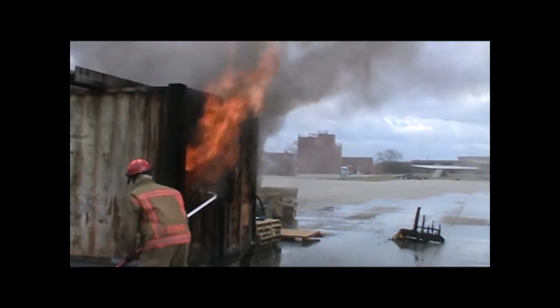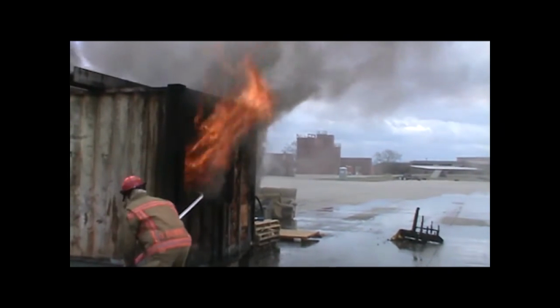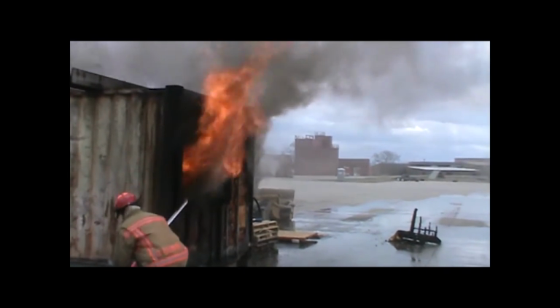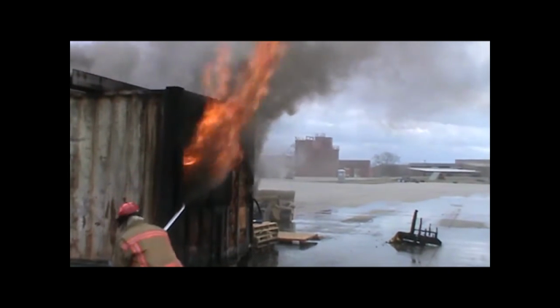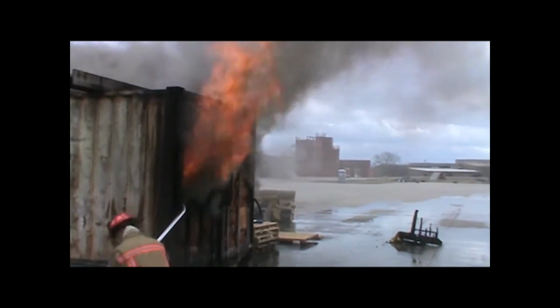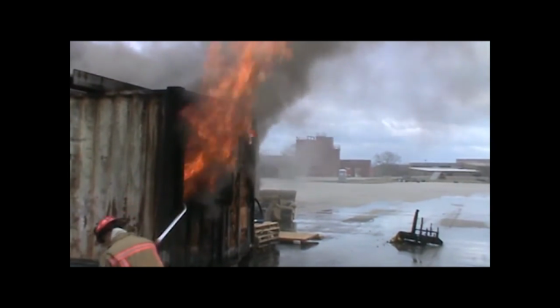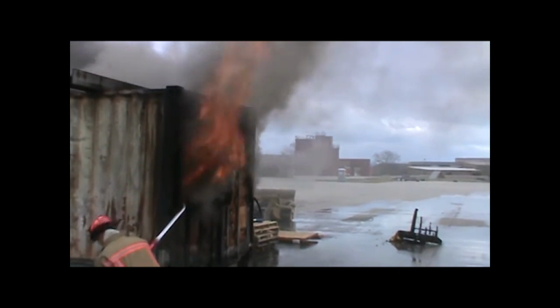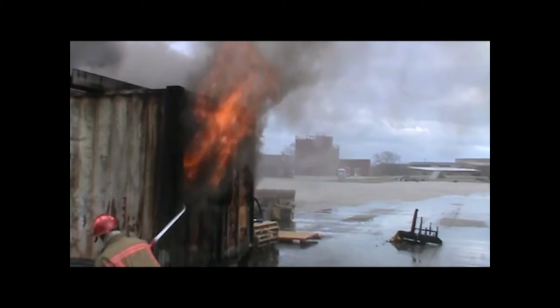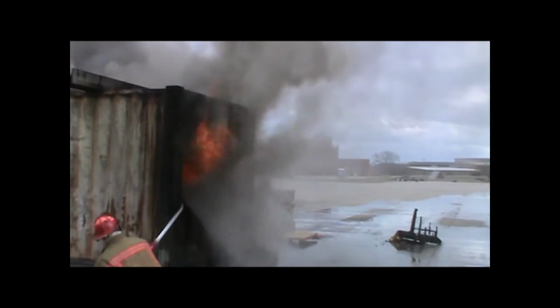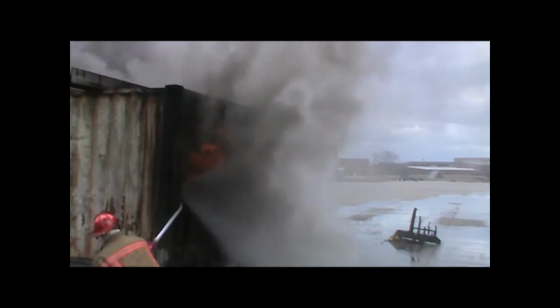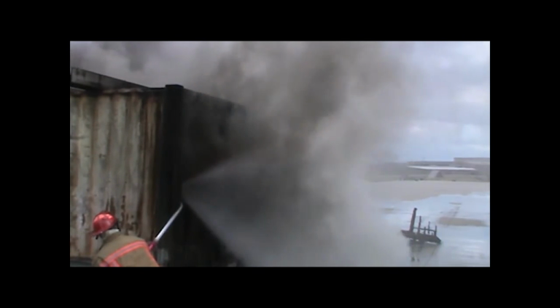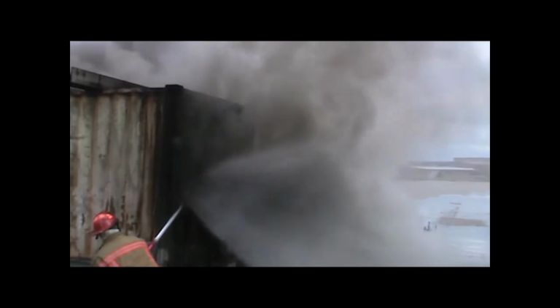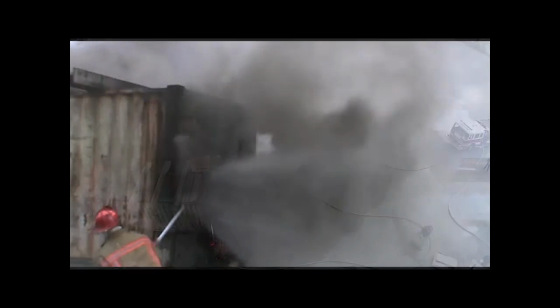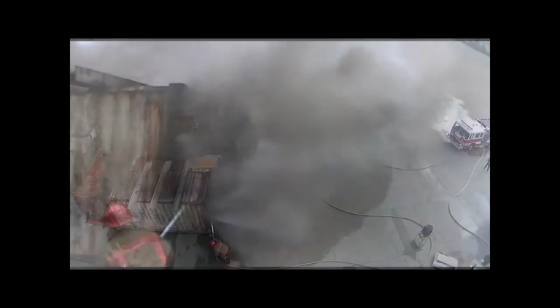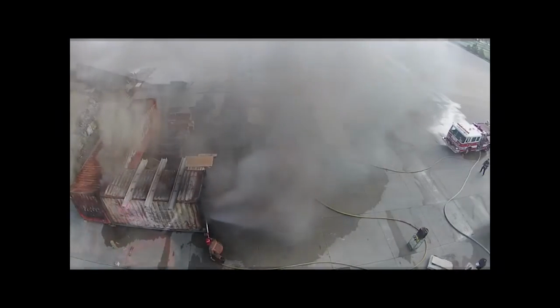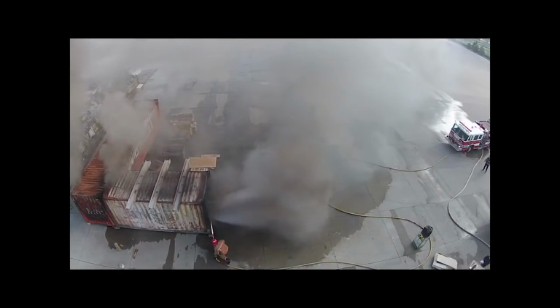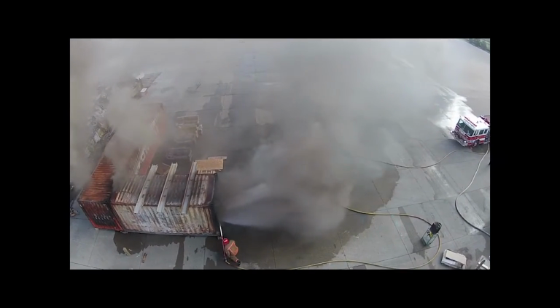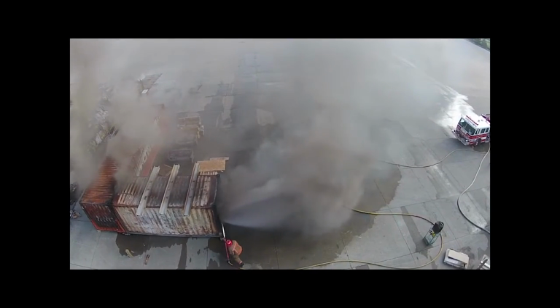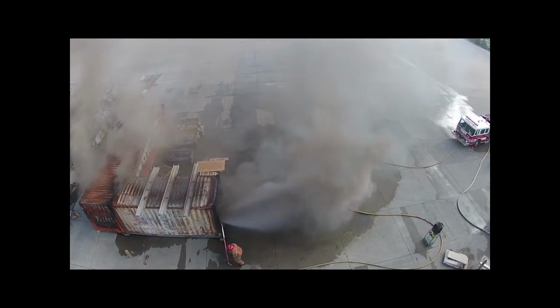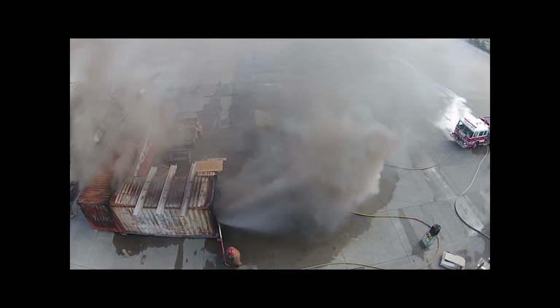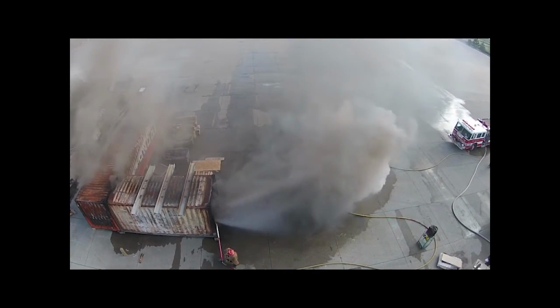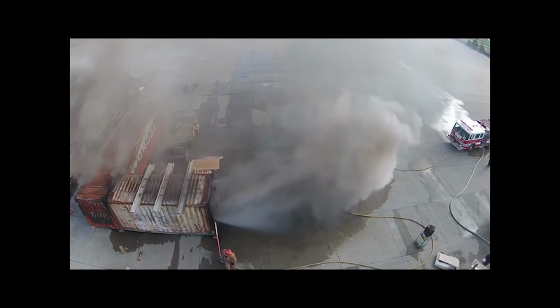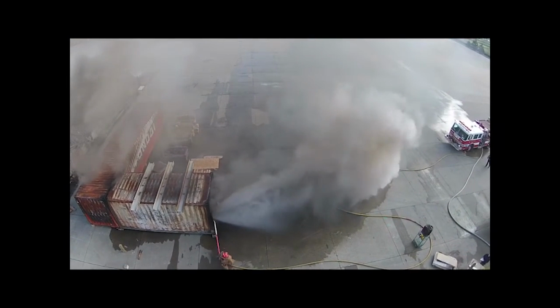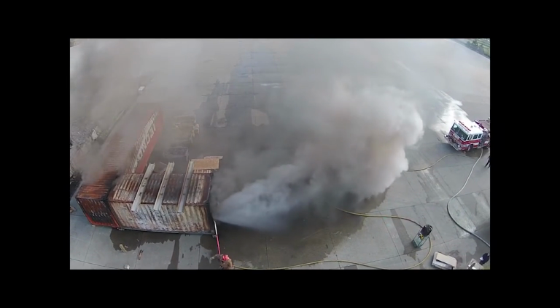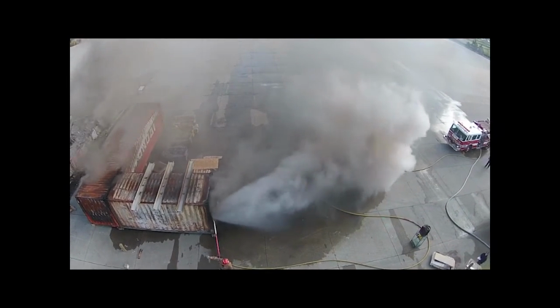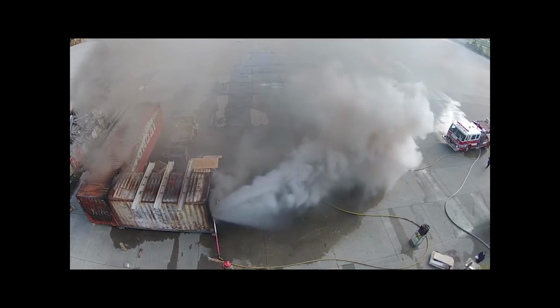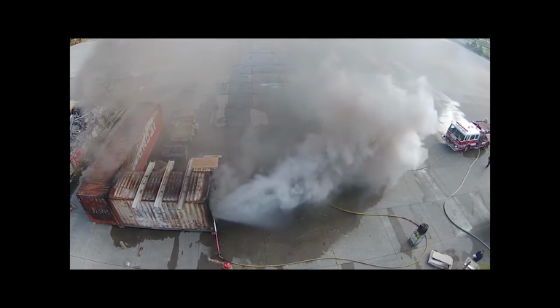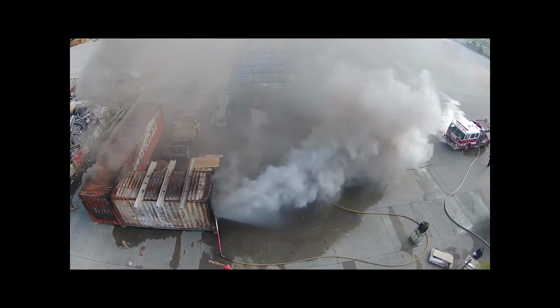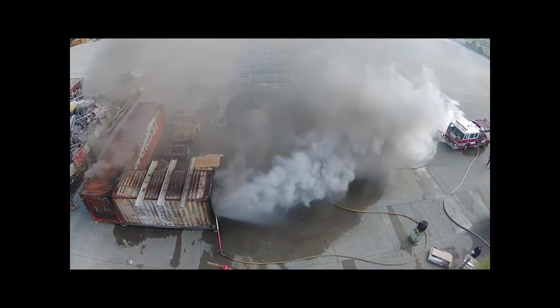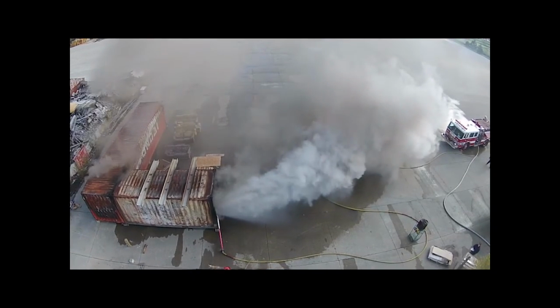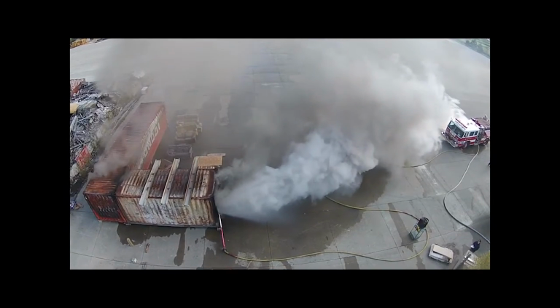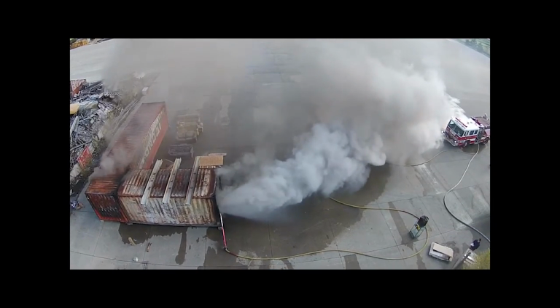95 gallons per minute fog out pulls your heat and smoke out — you can see exactly what it's doing. And 95 gallons per minute straight stream in. That's what's making that smoke turn from black to white.